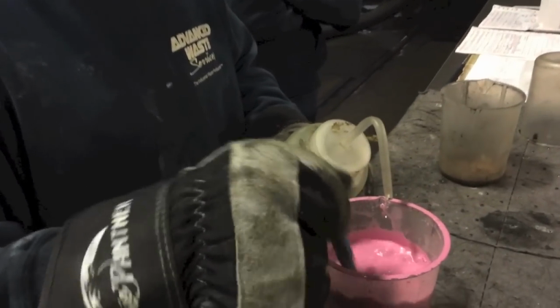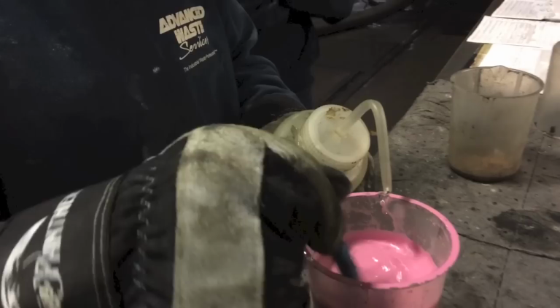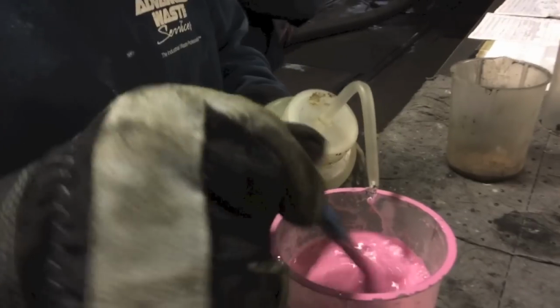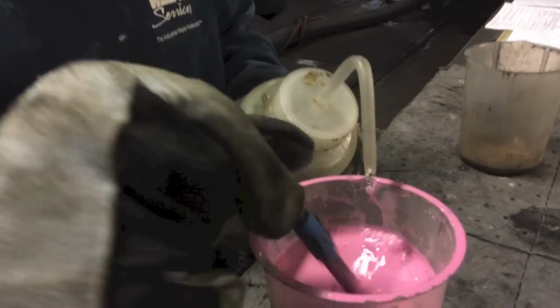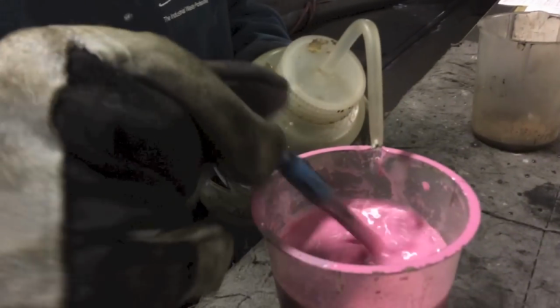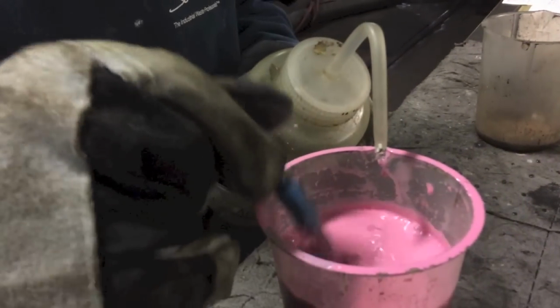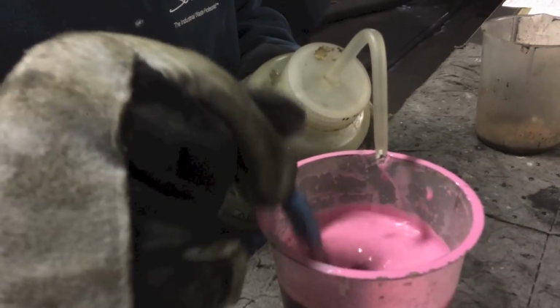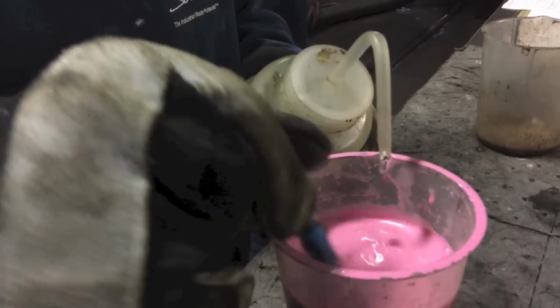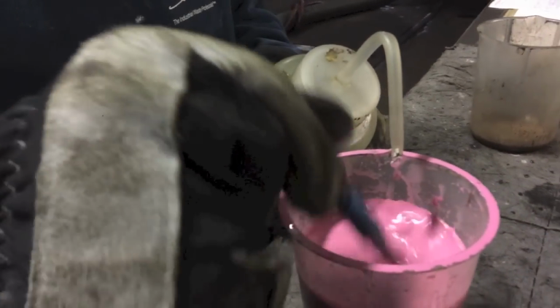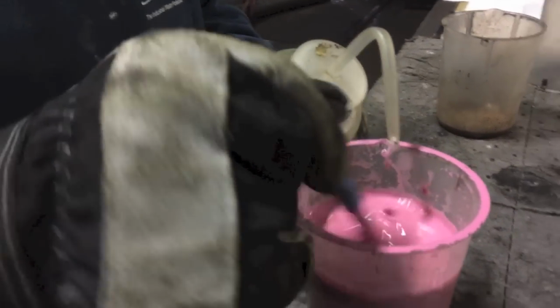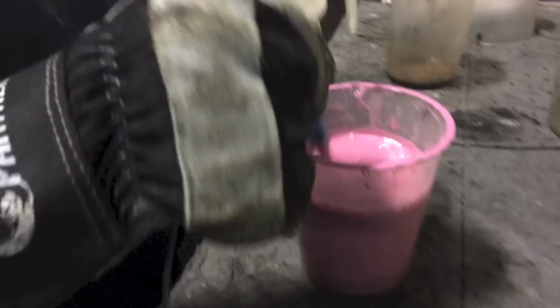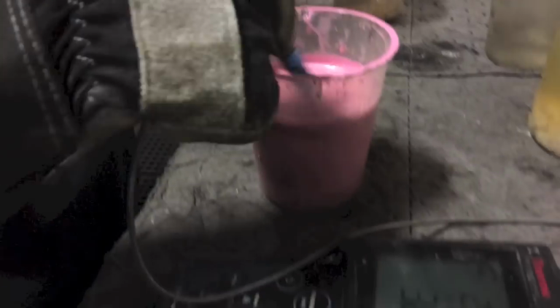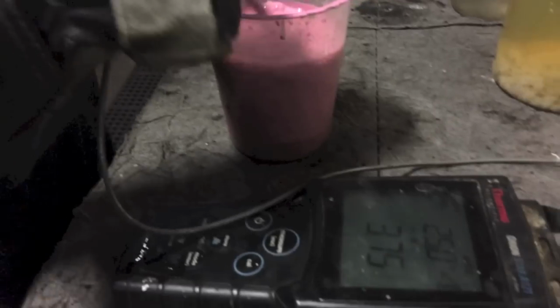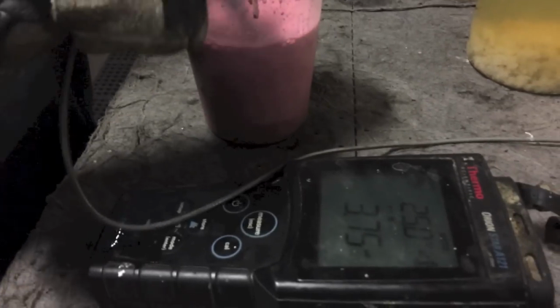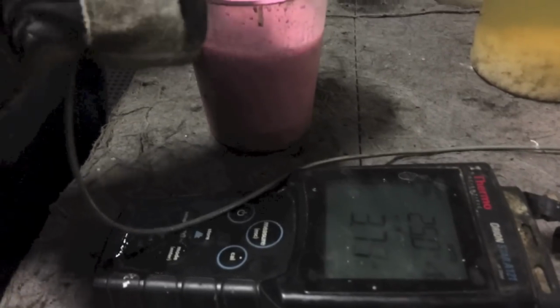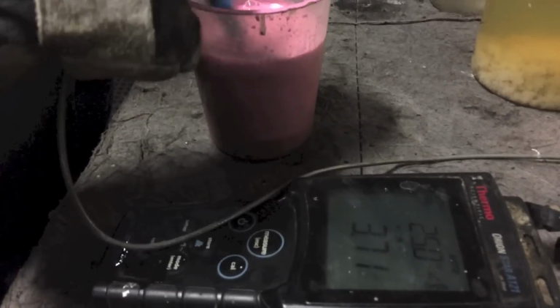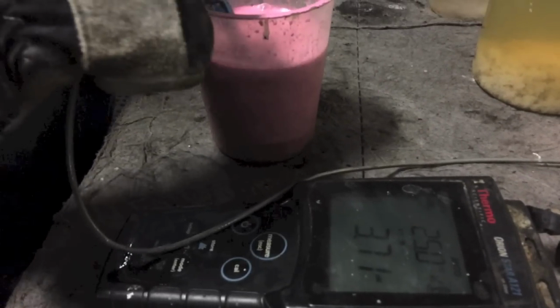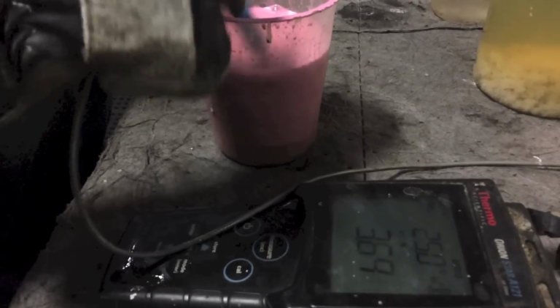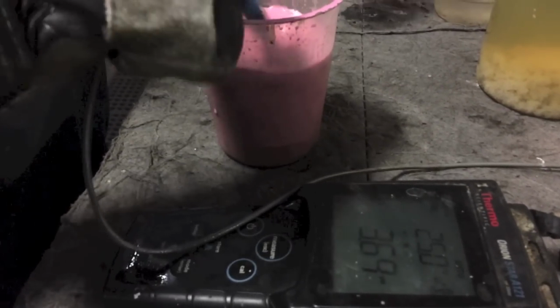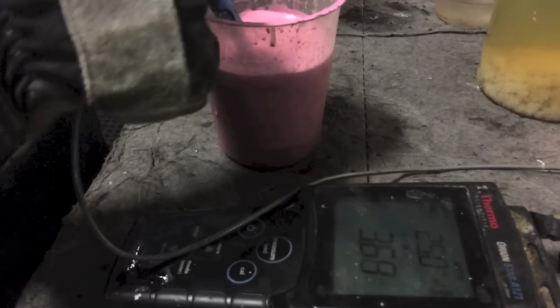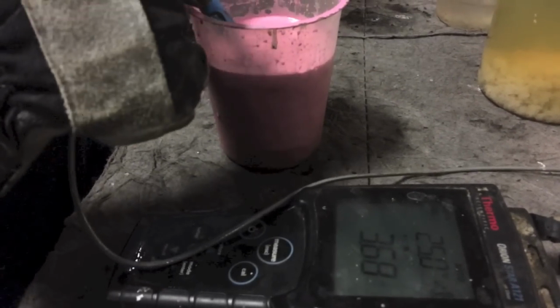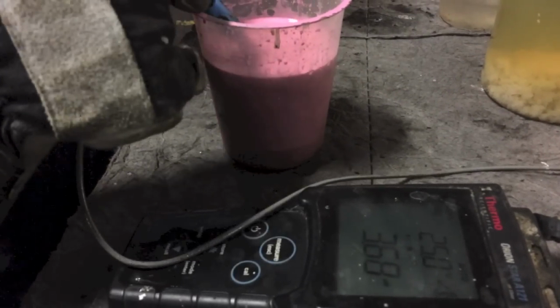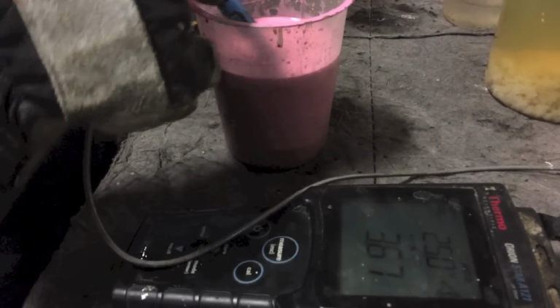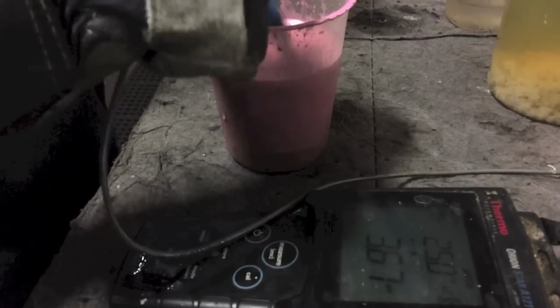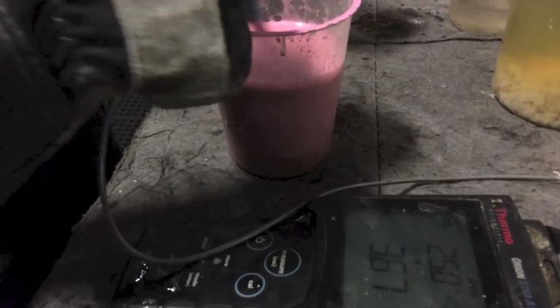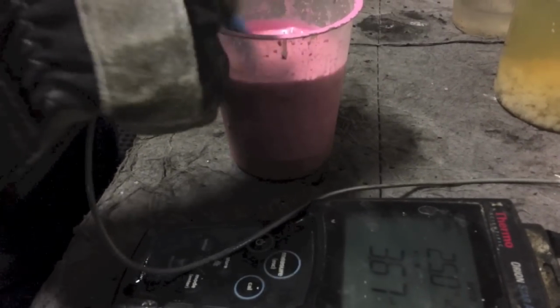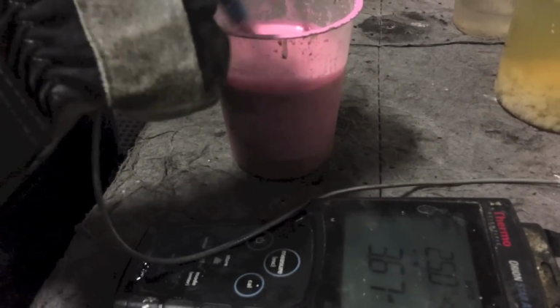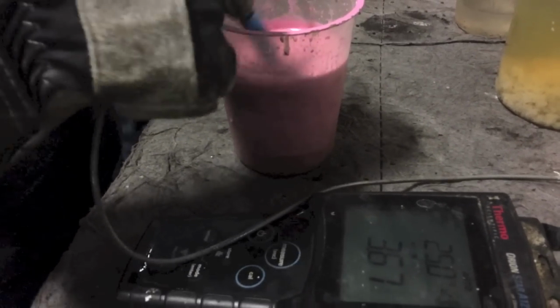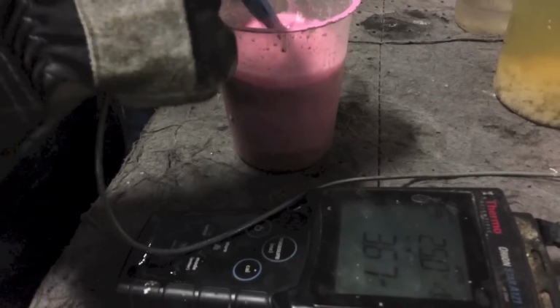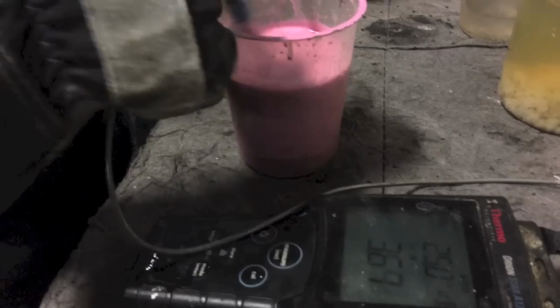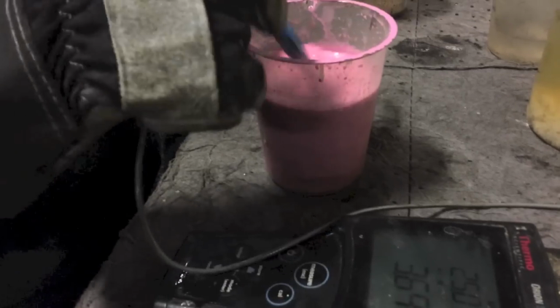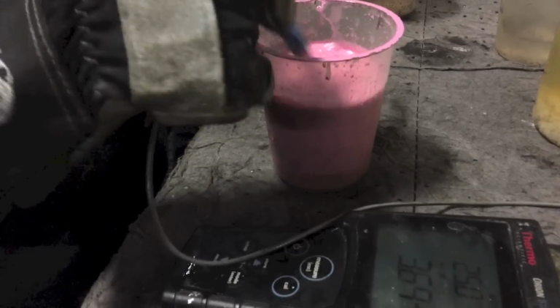Dropping the pH a little bit. Some ale. Bring her back up.